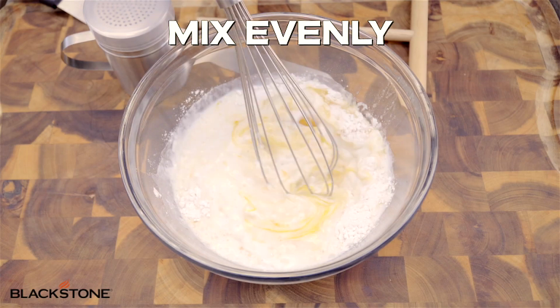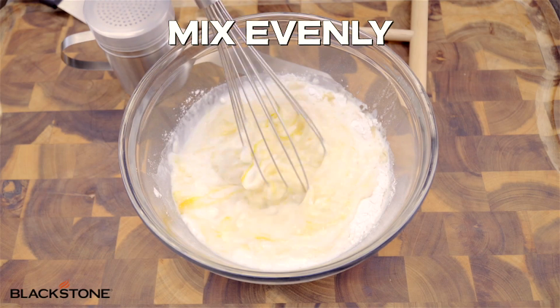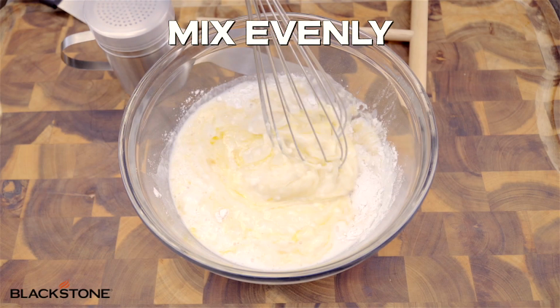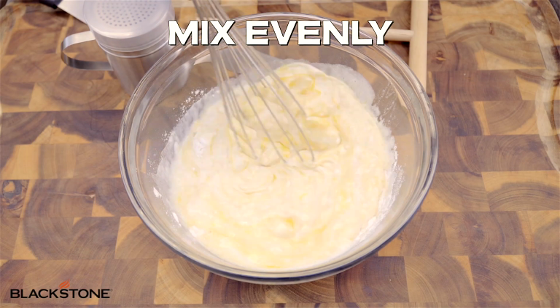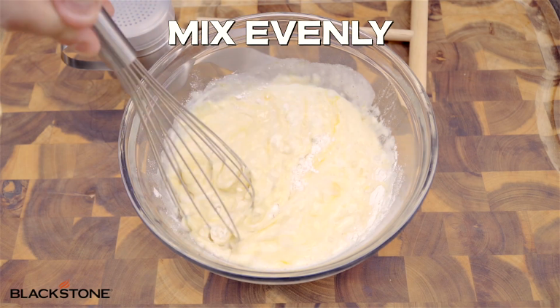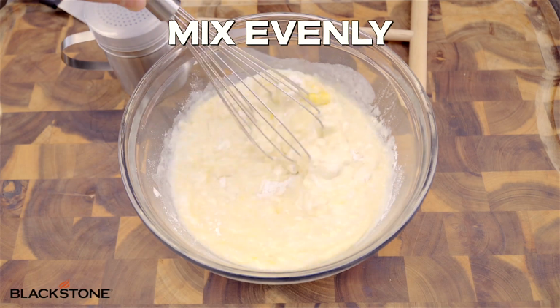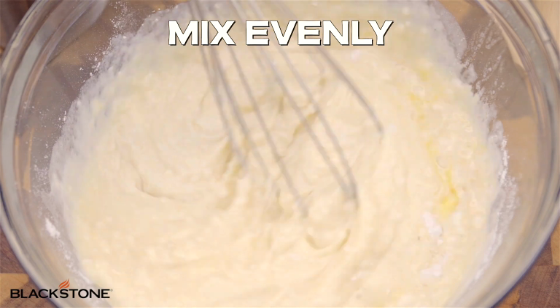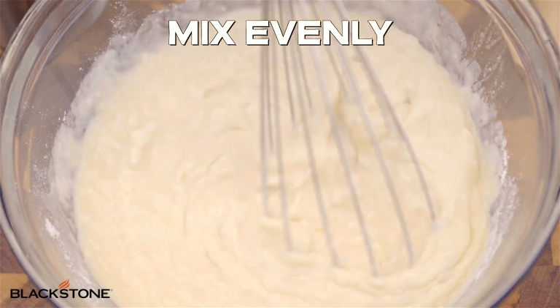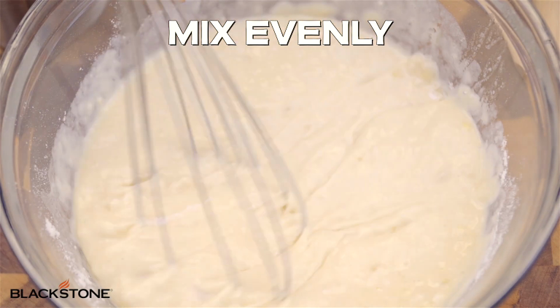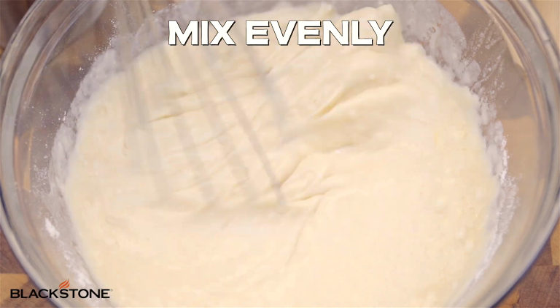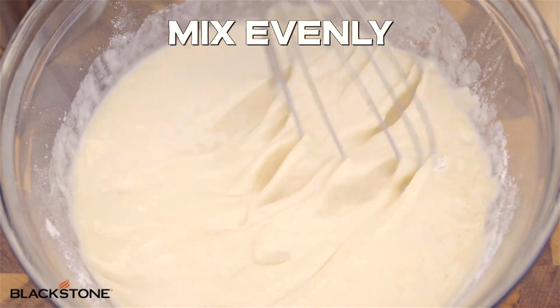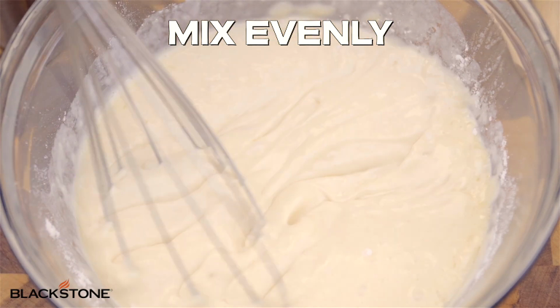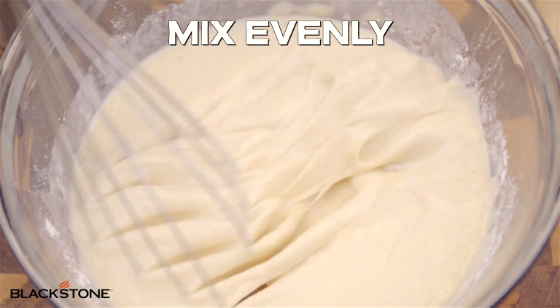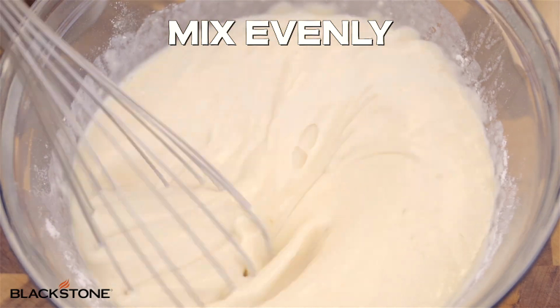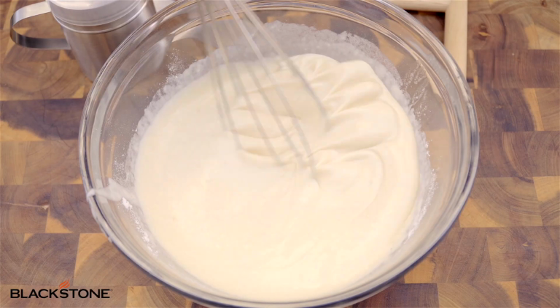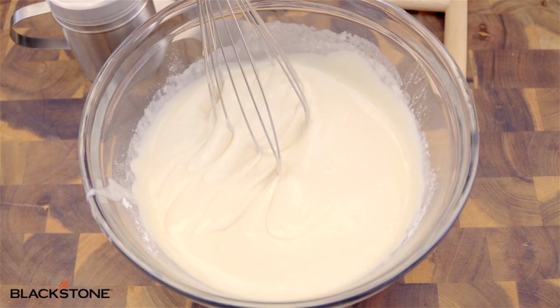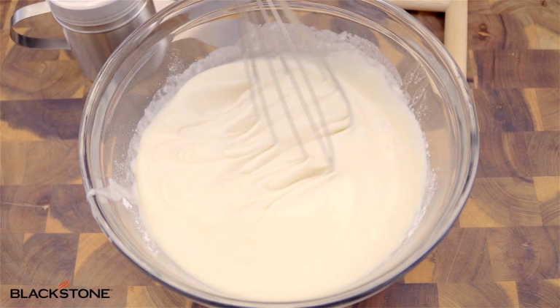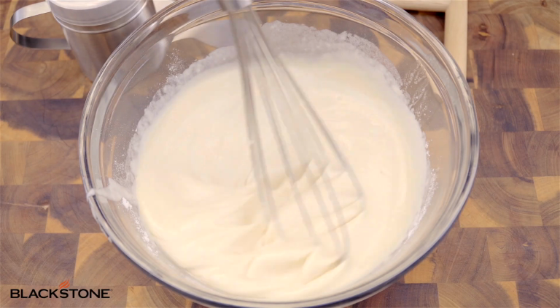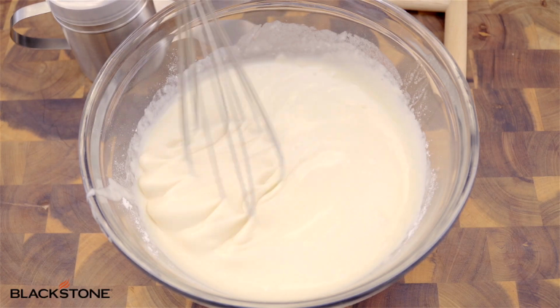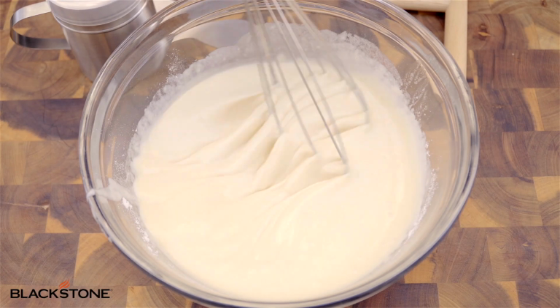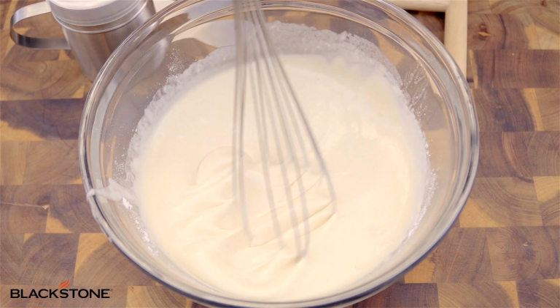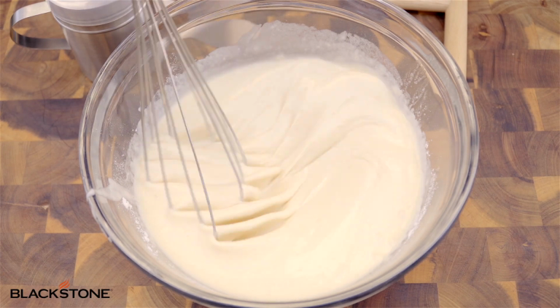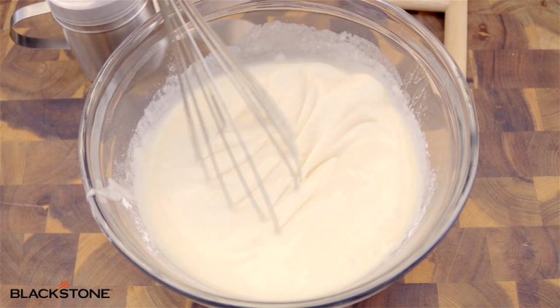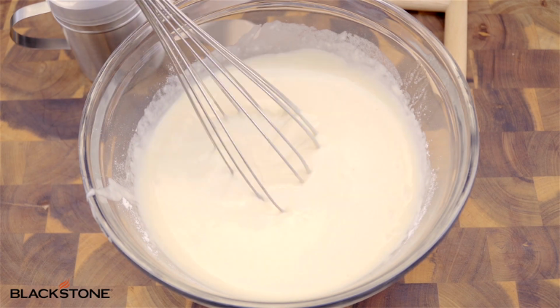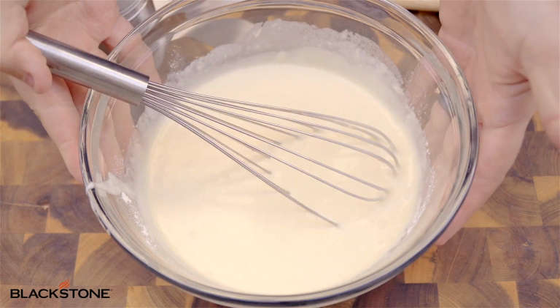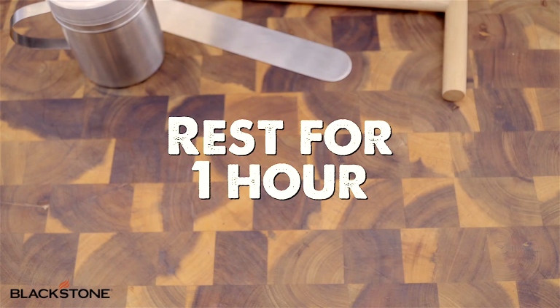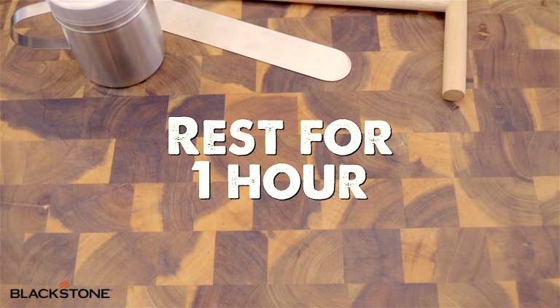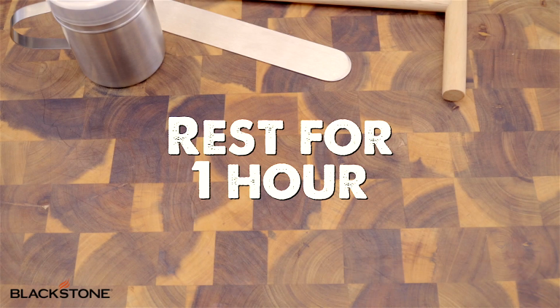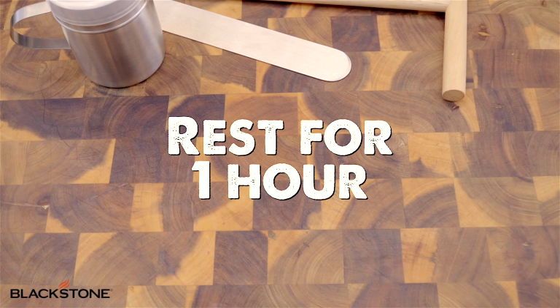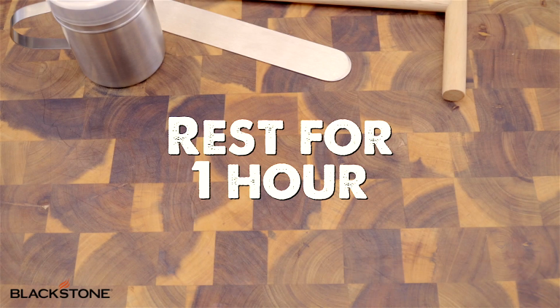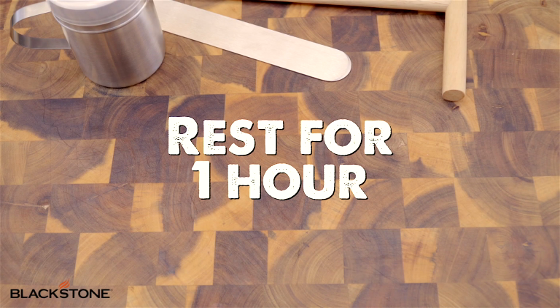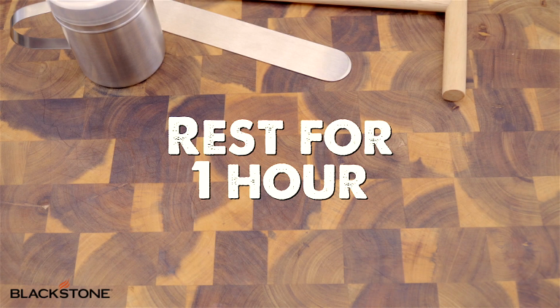Now give this a really aggressive mix so that it's nice and smooth. We want to let it sit for at least an hour so the starch has a chance to rehydrate and the bubbles go away.